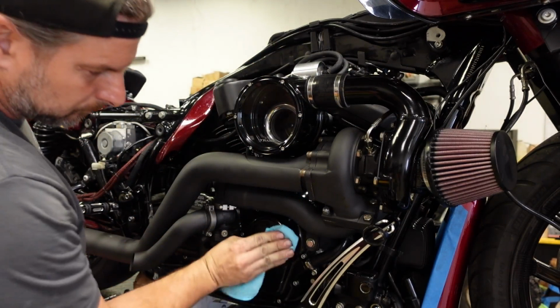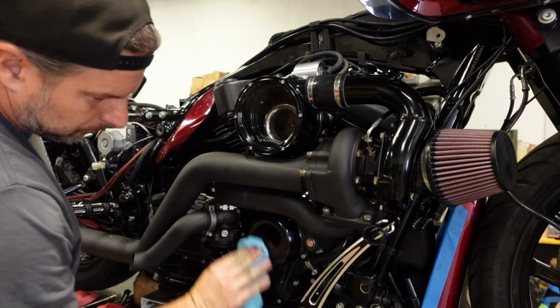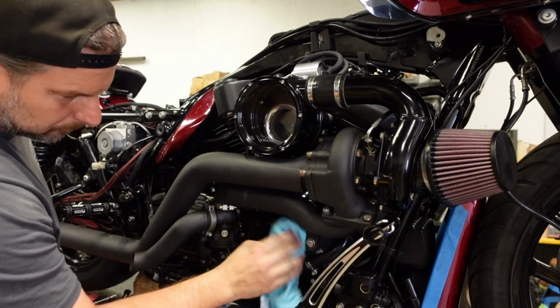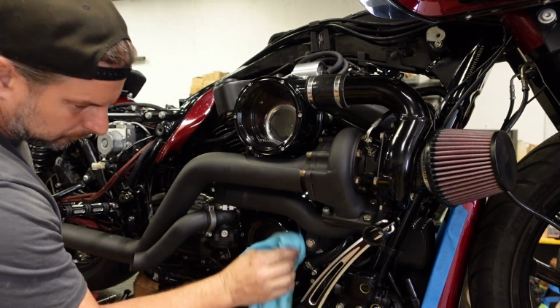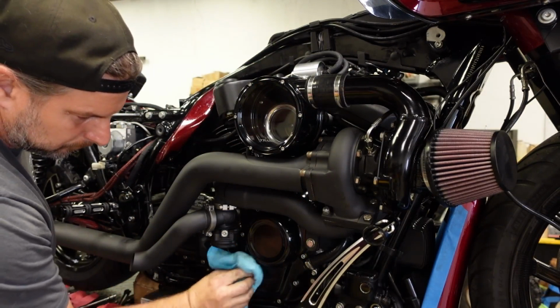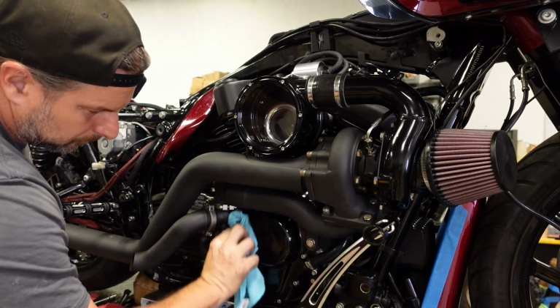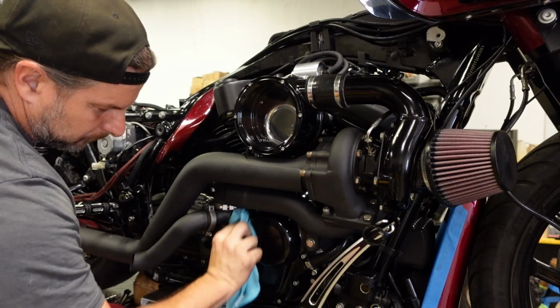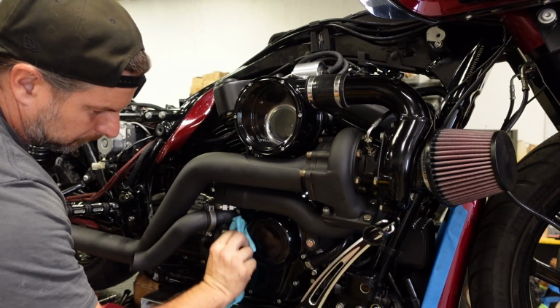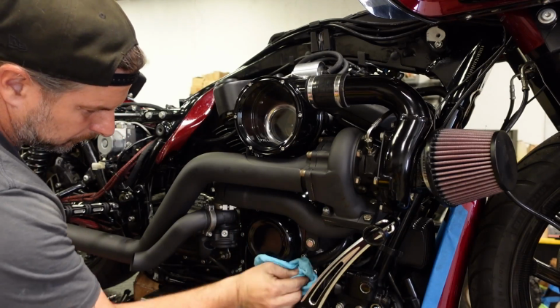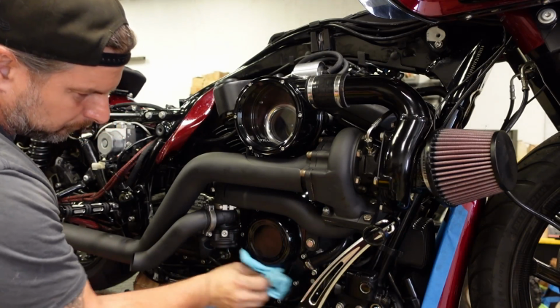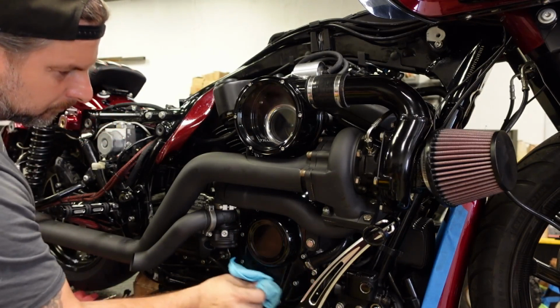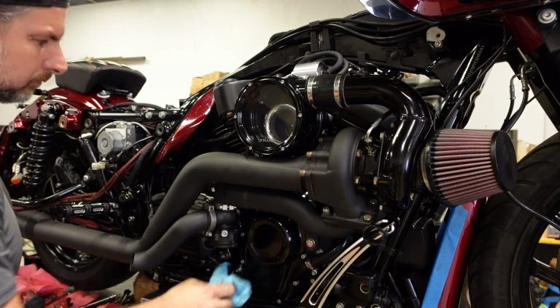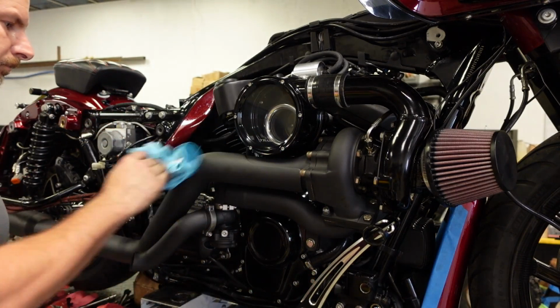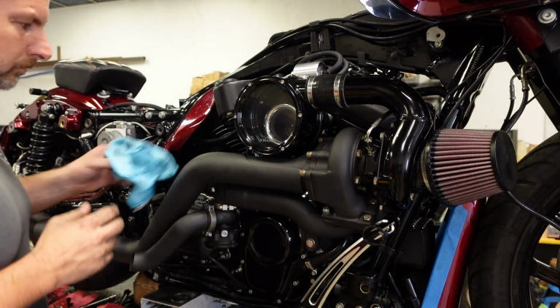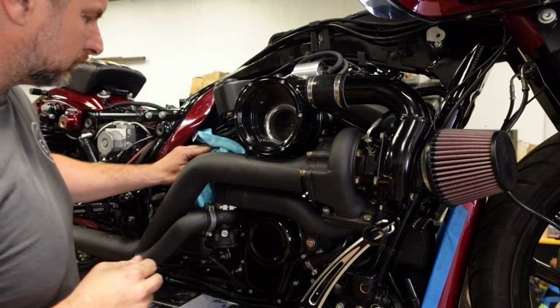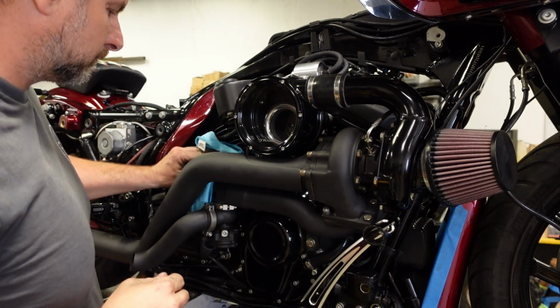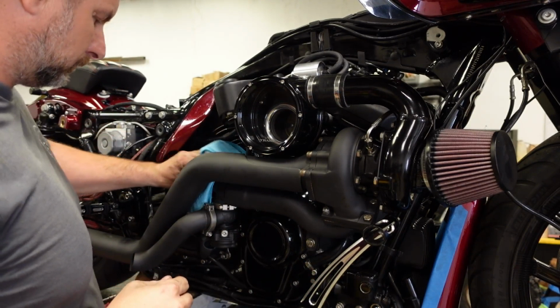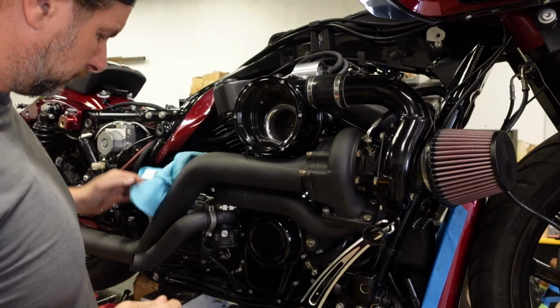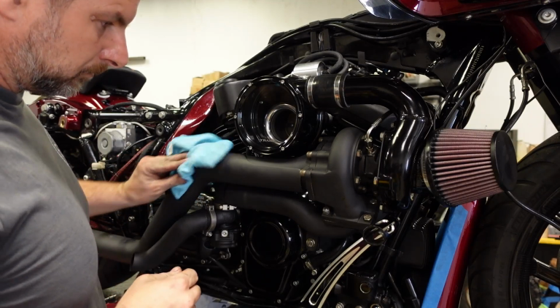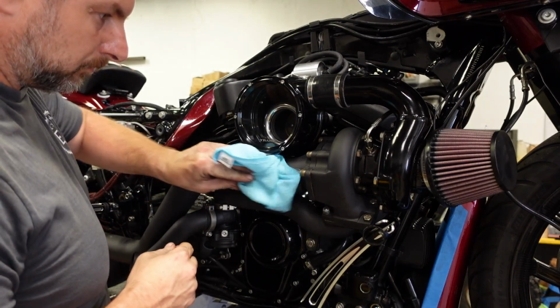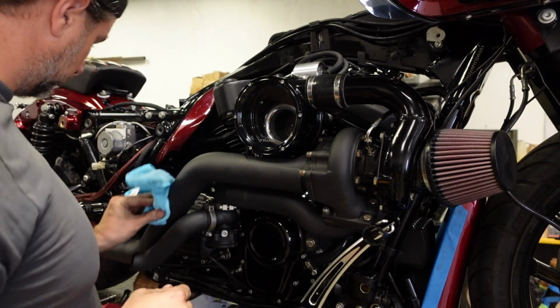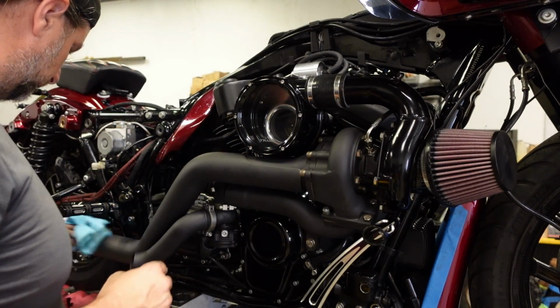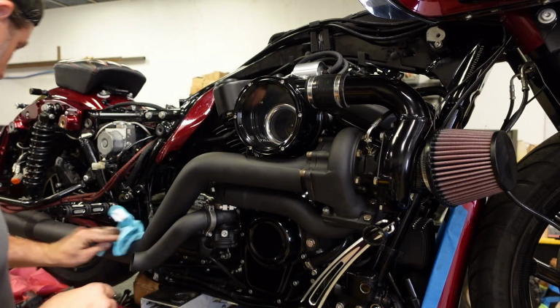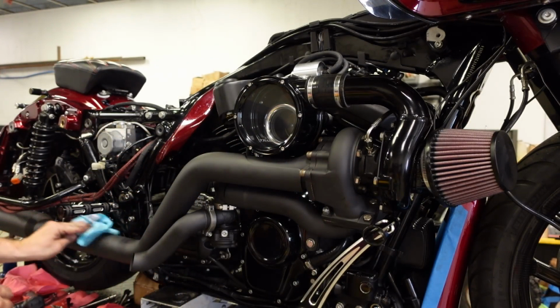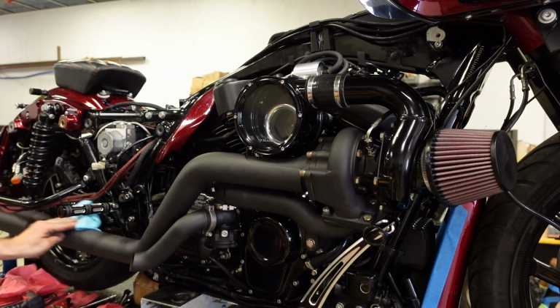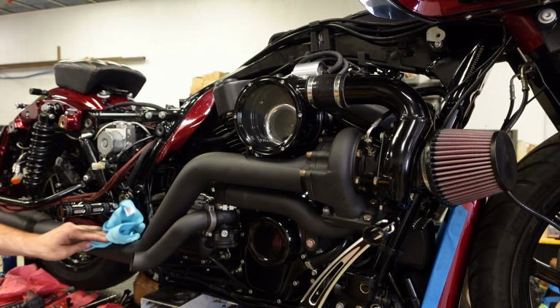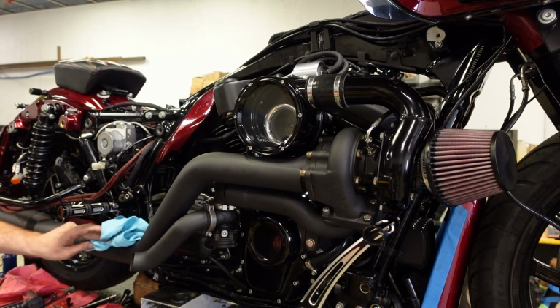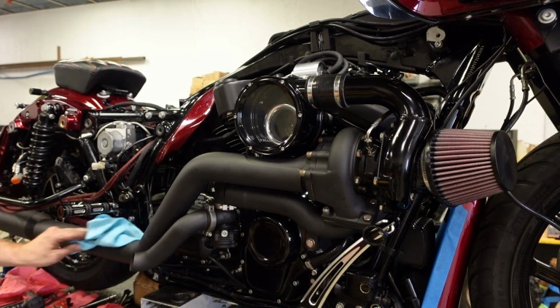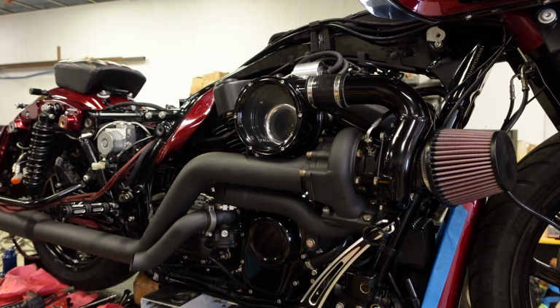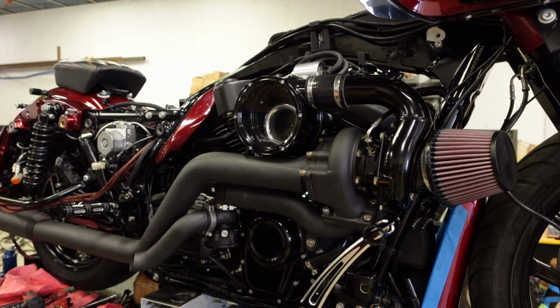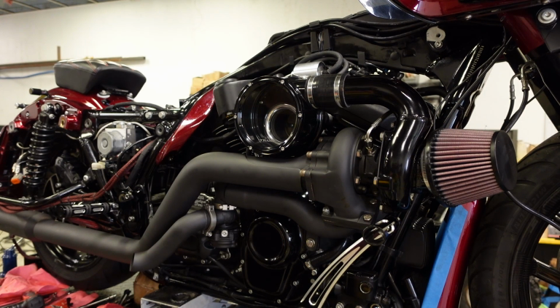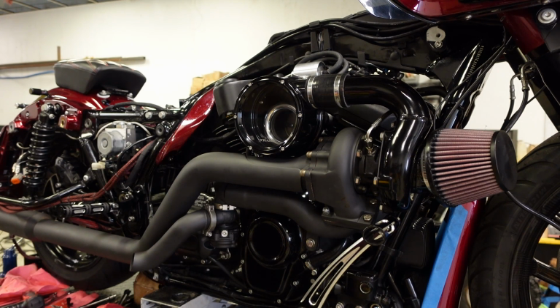I'll wipe all my fingerprints off — you don't want to leave any oil on this pipe, because when you start it, especially when they're brand new, they will stain it. It's not really that big a deal, but professionally I want to keep everything as clean as possible.